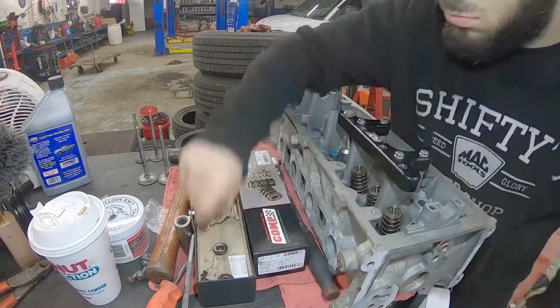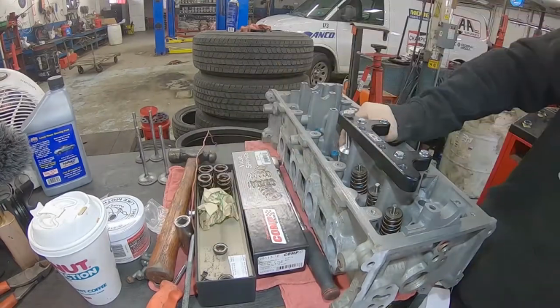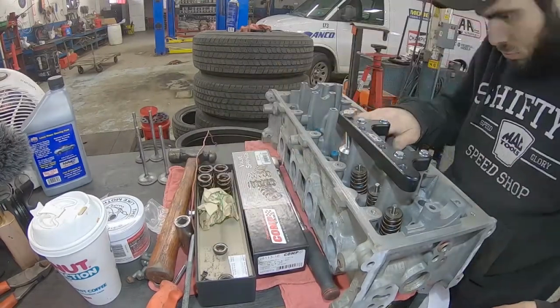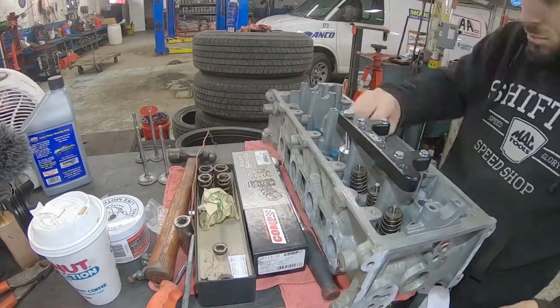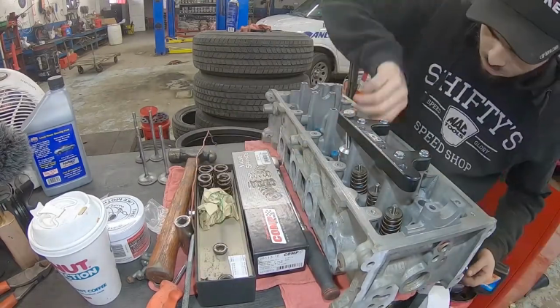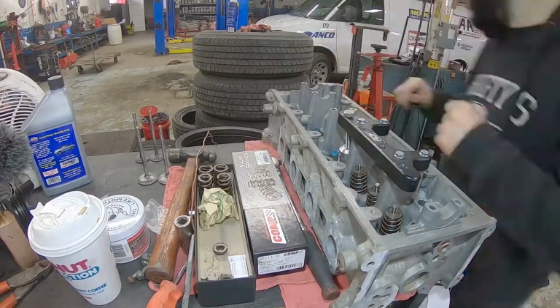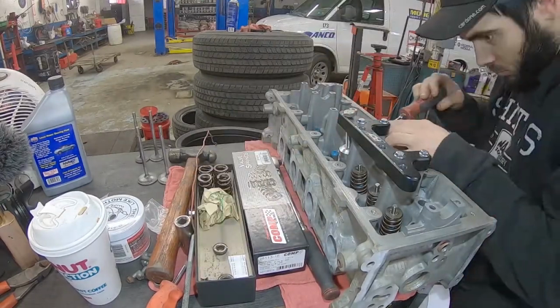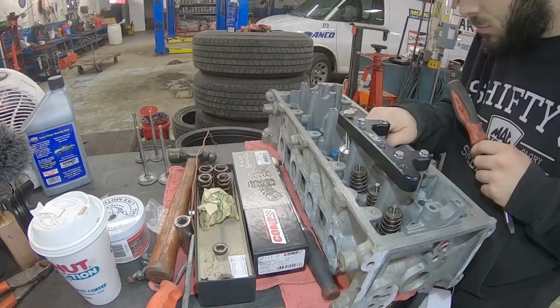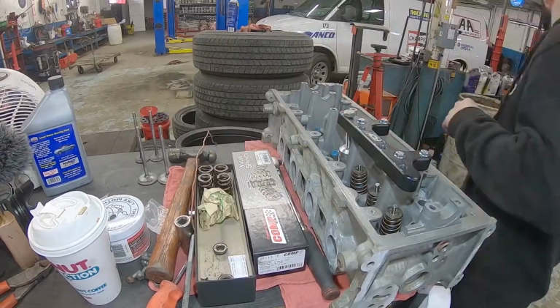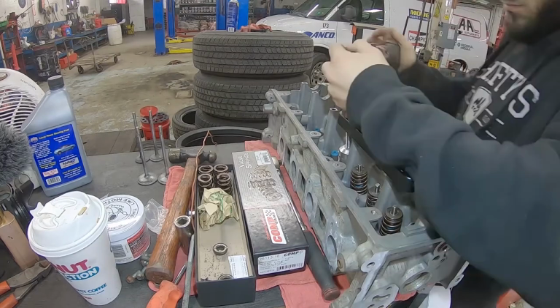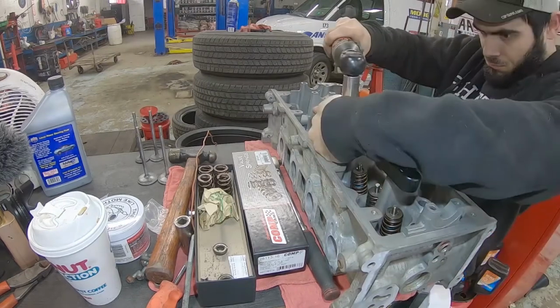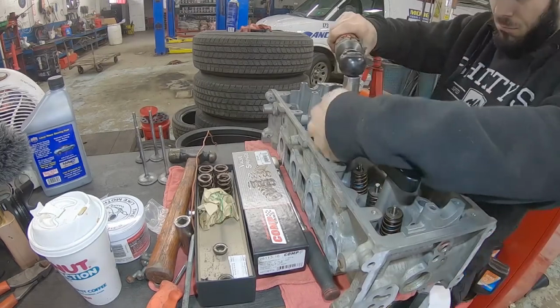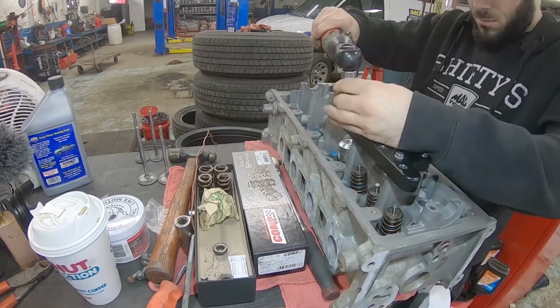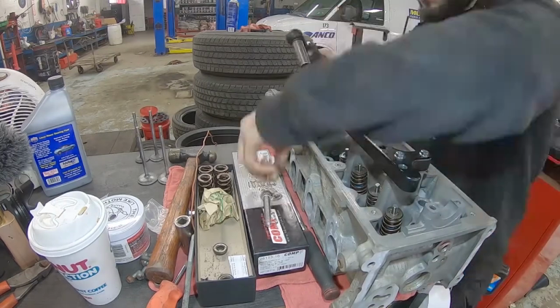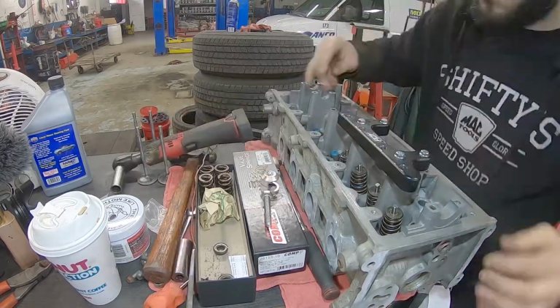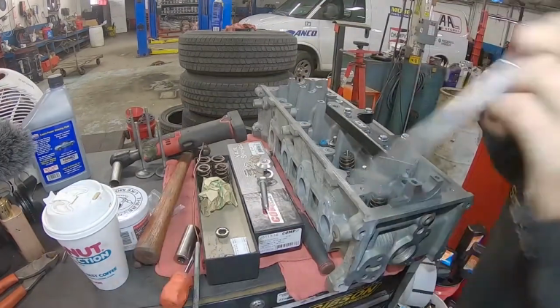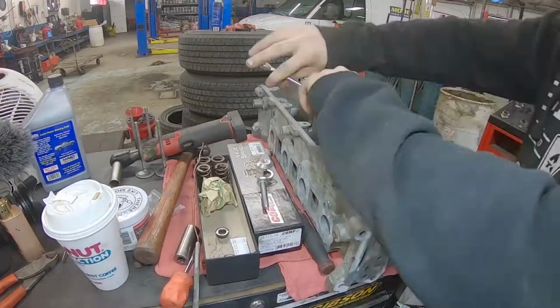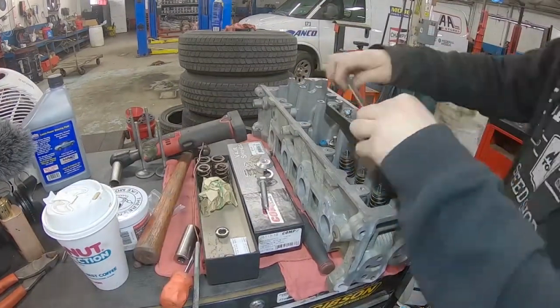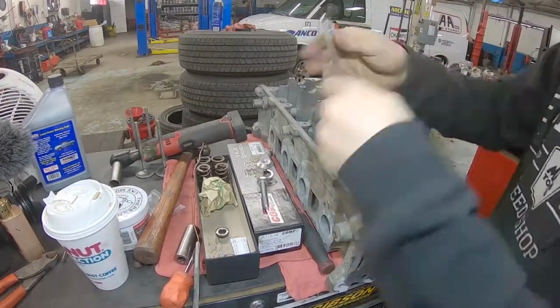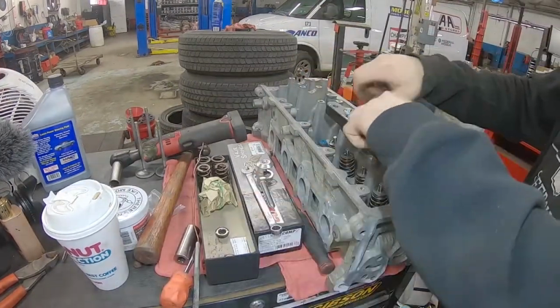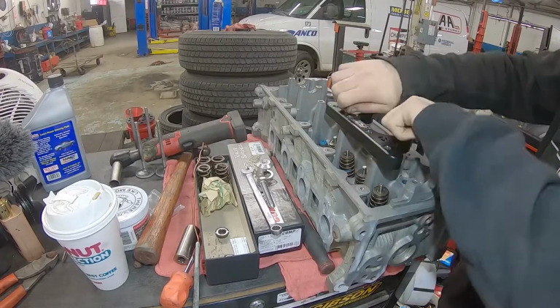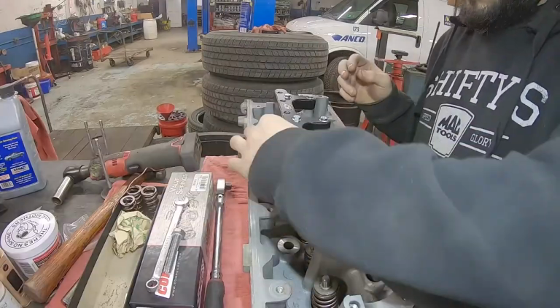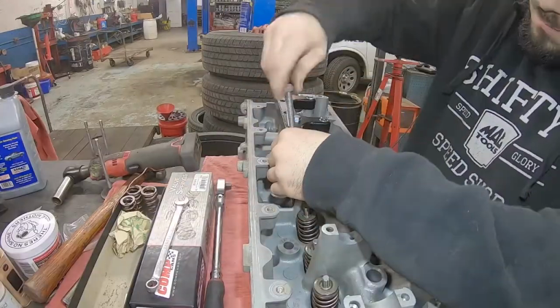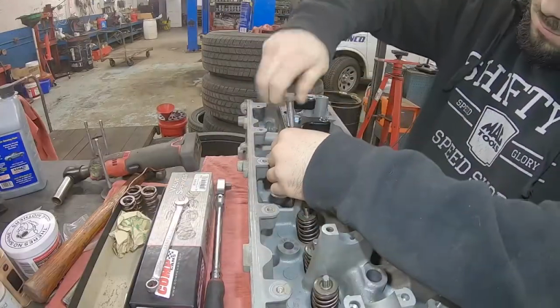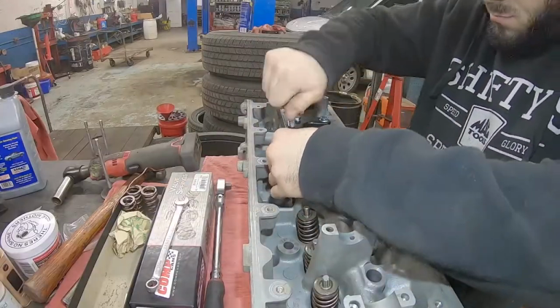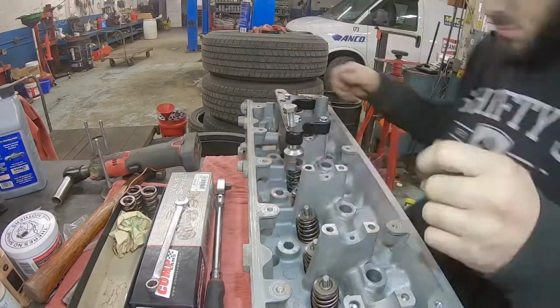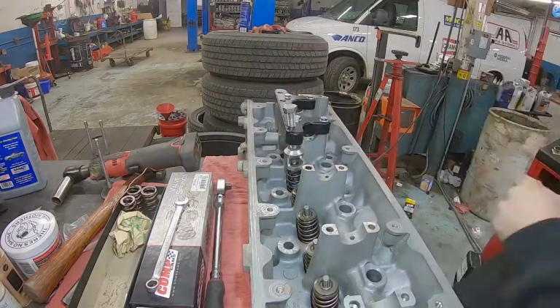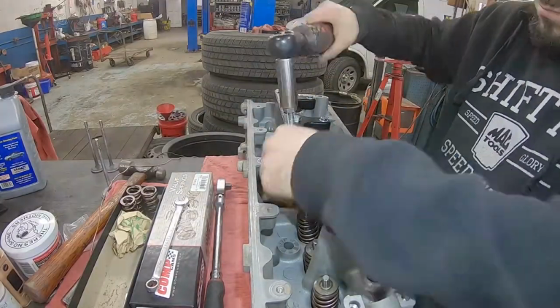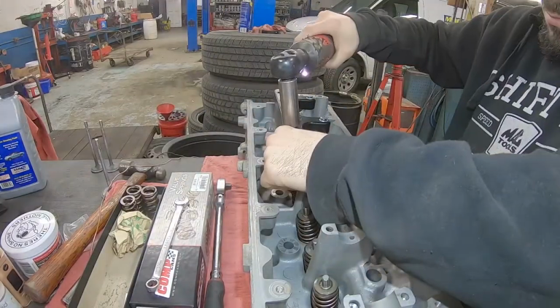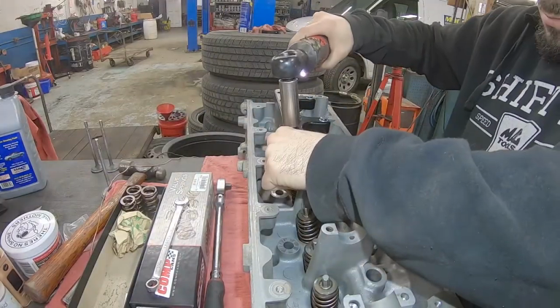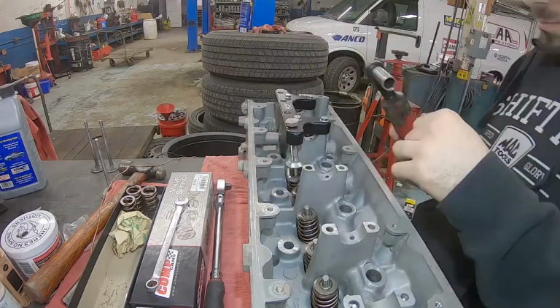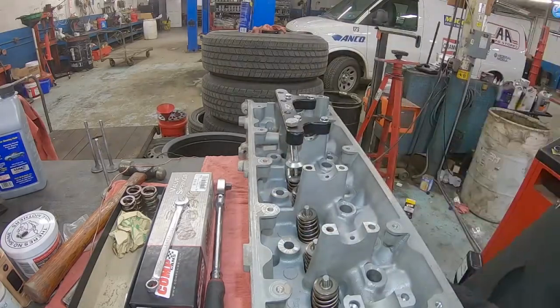It won't make your engine perform better, get better gas mileage, or run cleaner. The only reason you should switch to a higher octane rating is if your engine starts detonating, or if you get it tuned for that specific higher octane. Your best bet is to listen to what the manufacturer recommends.